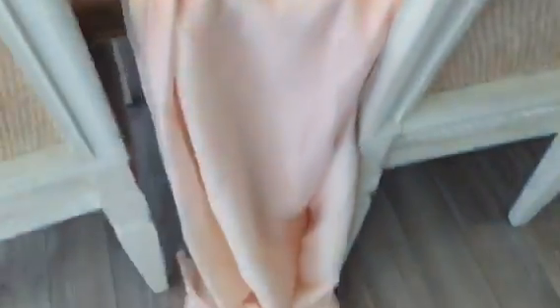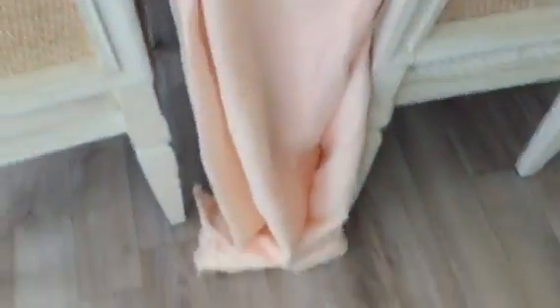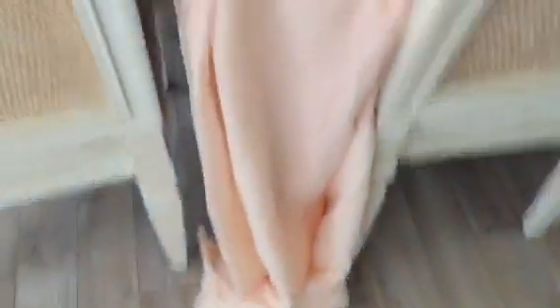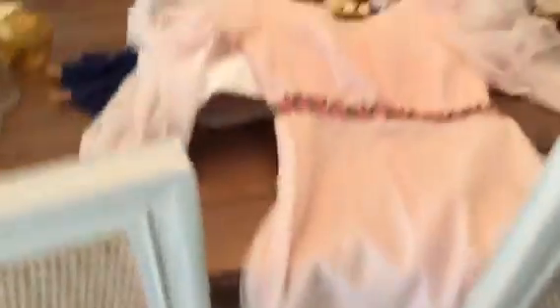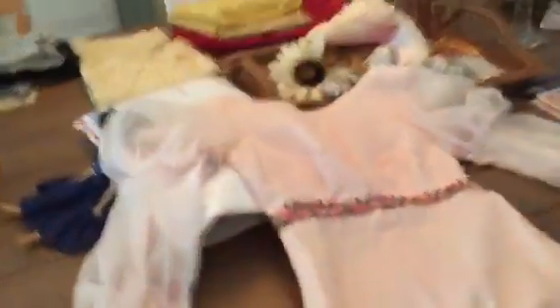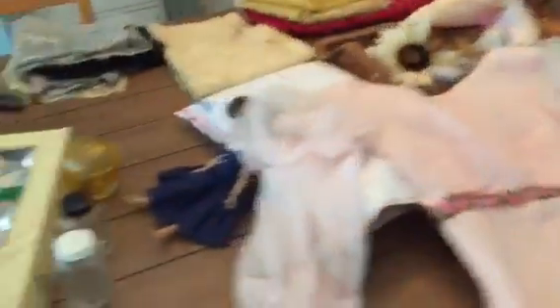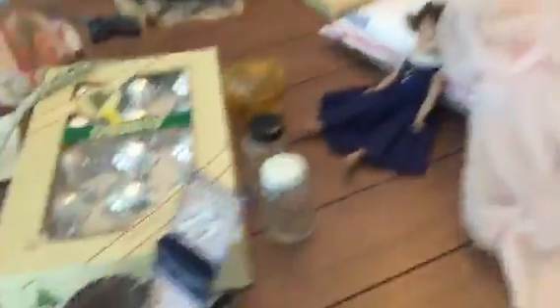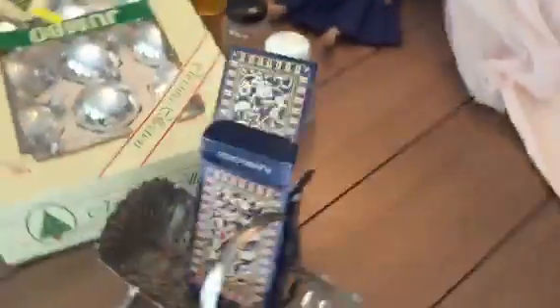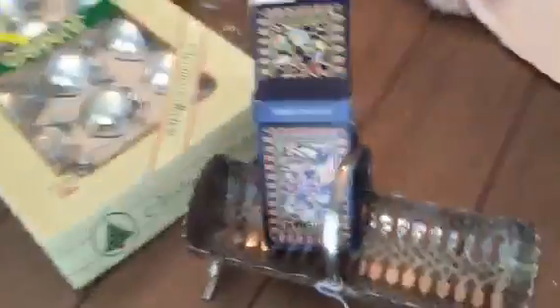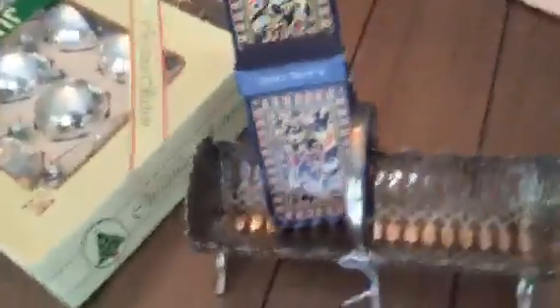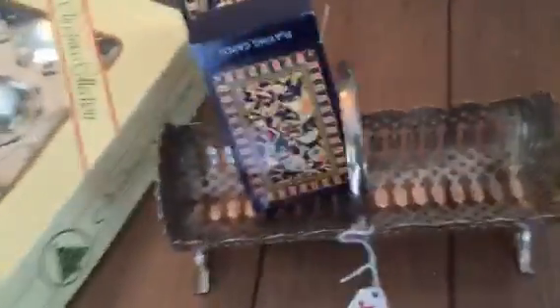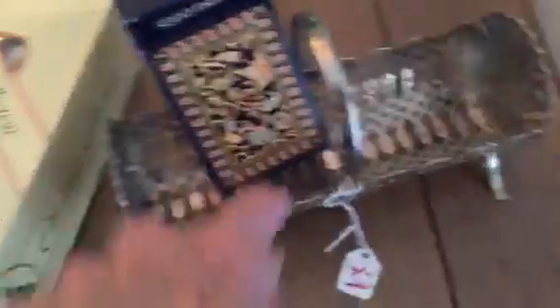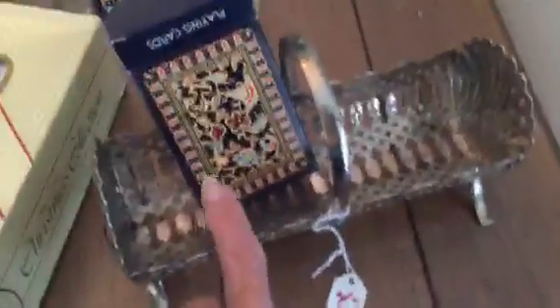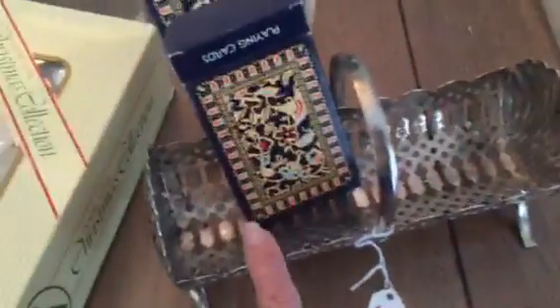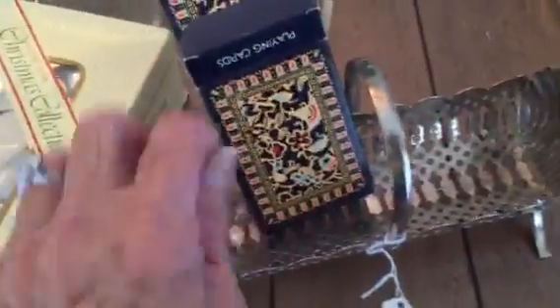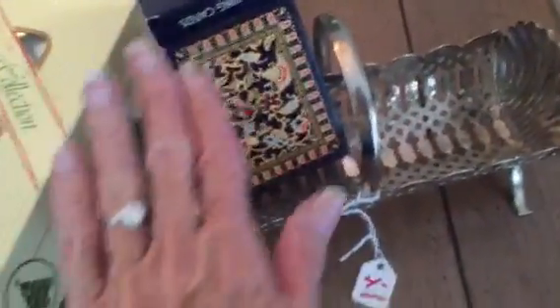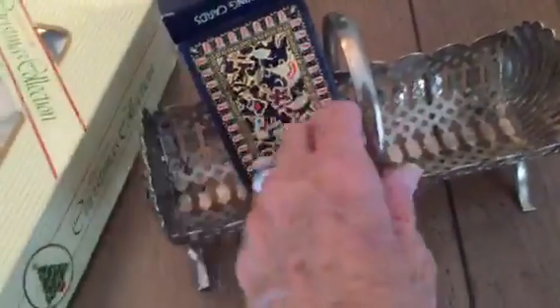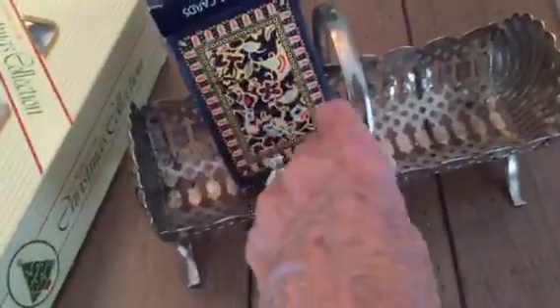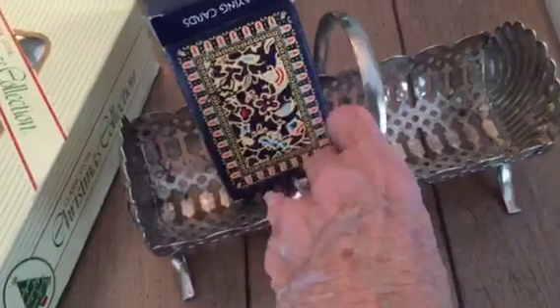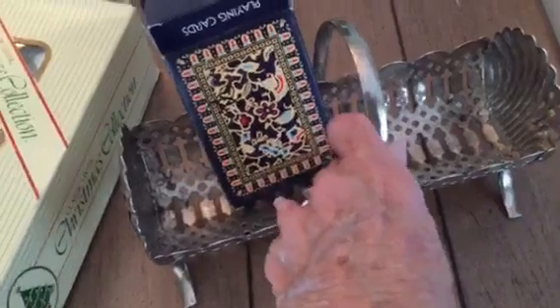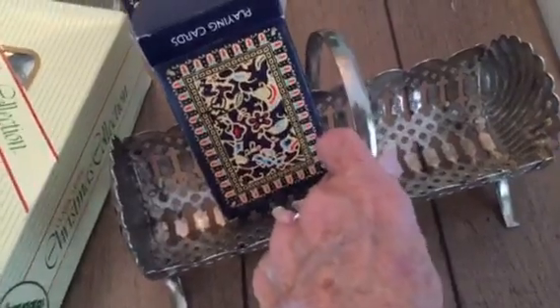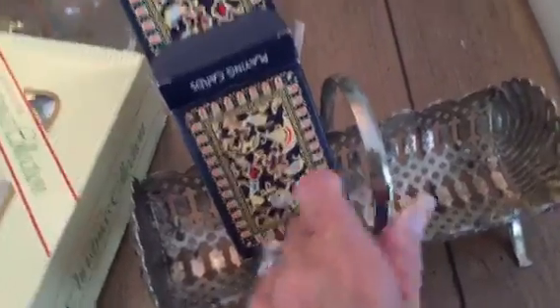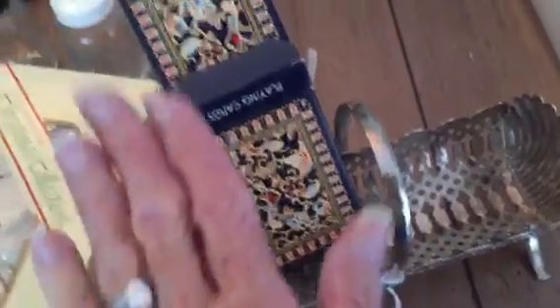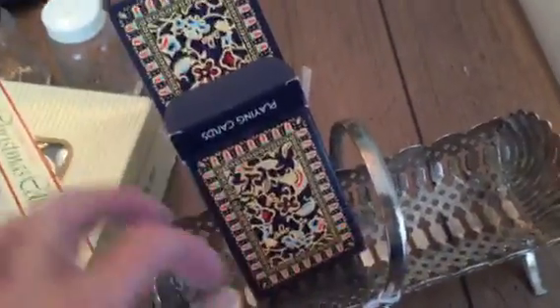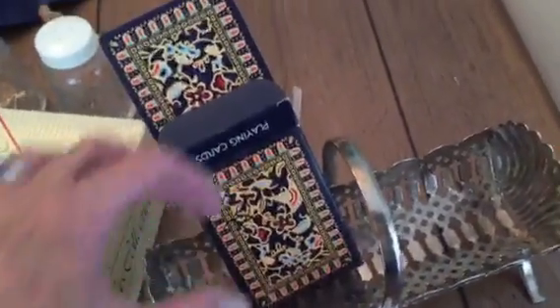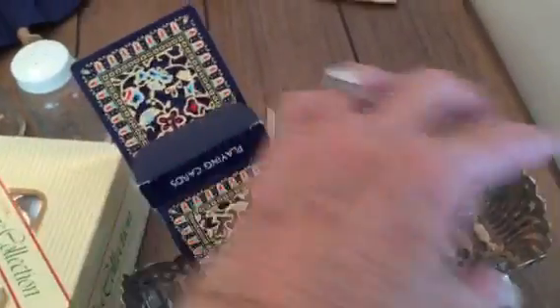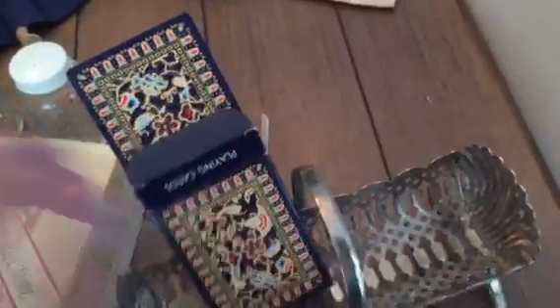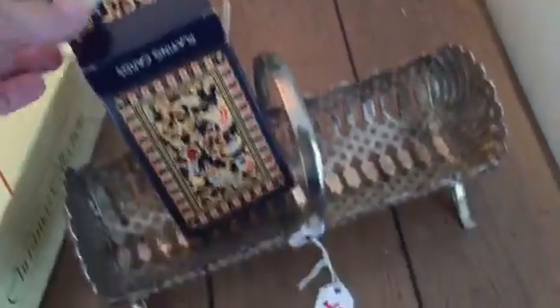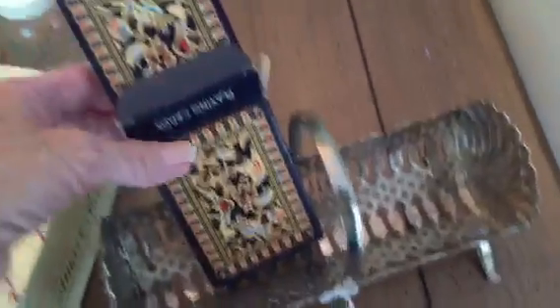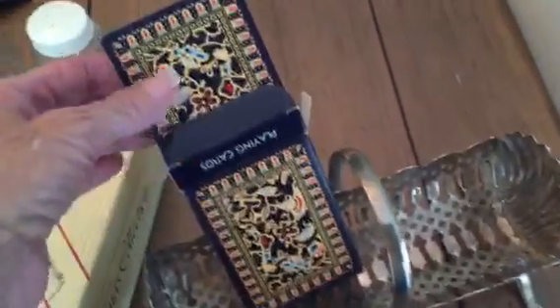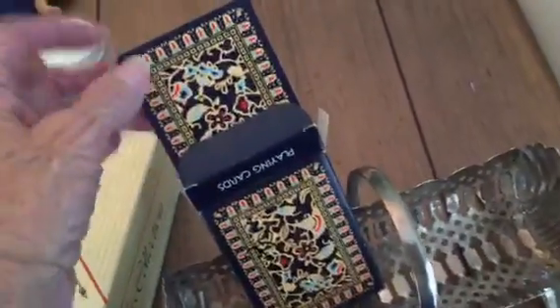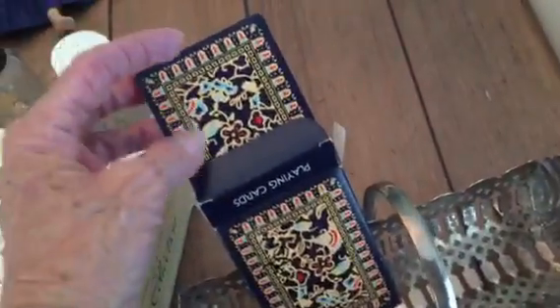I also got this little item — I guess it's for crackers — but I'm gonna use it when I'm making Christmas tags. I'm gonna line them up in here. And I found these playing cards.